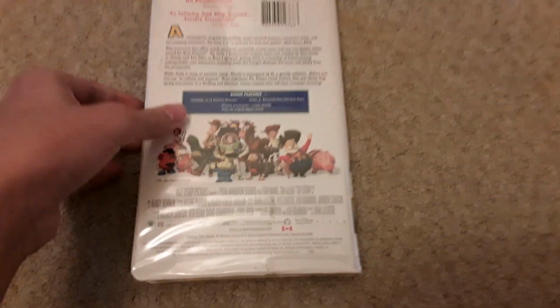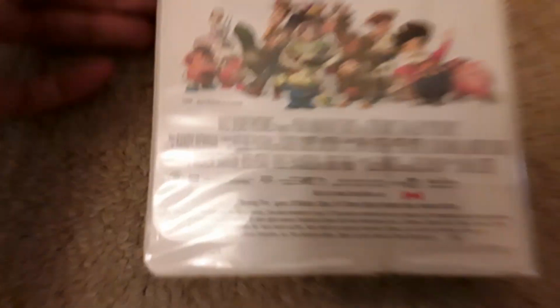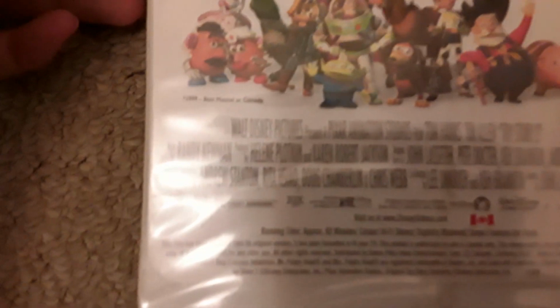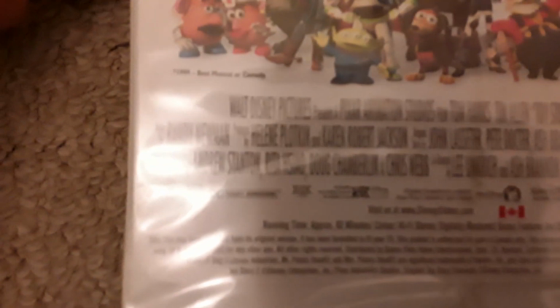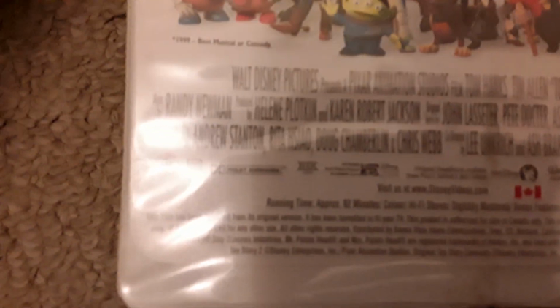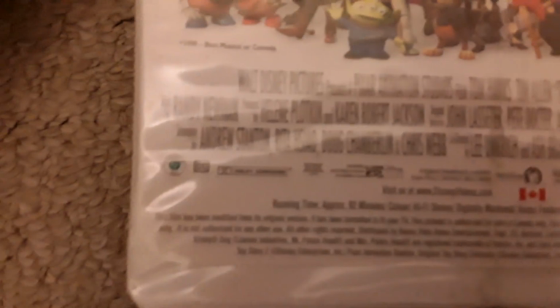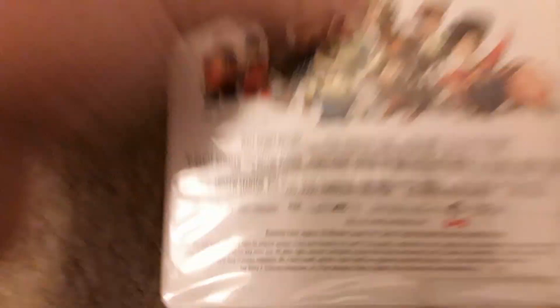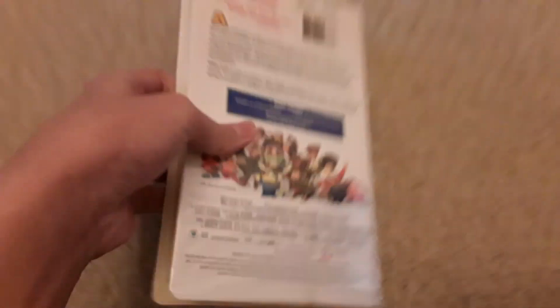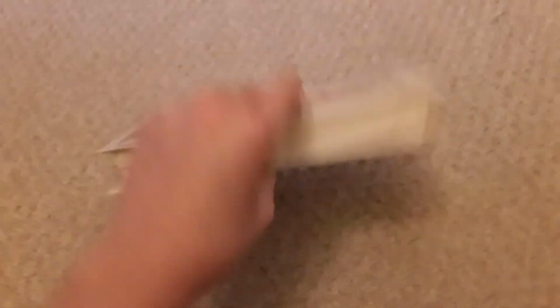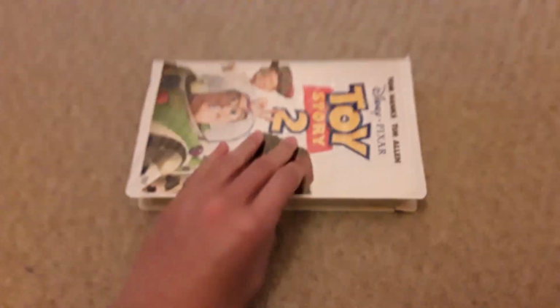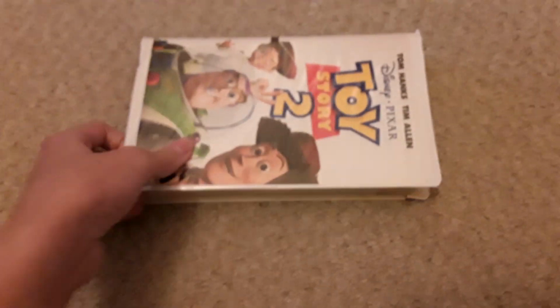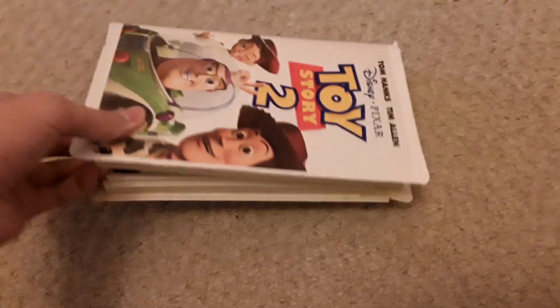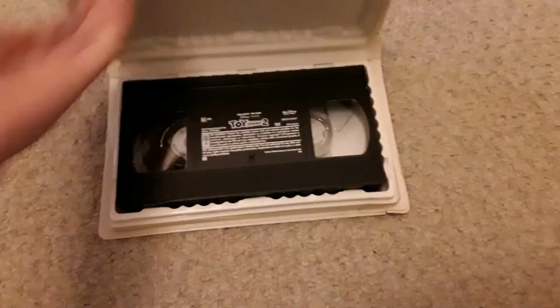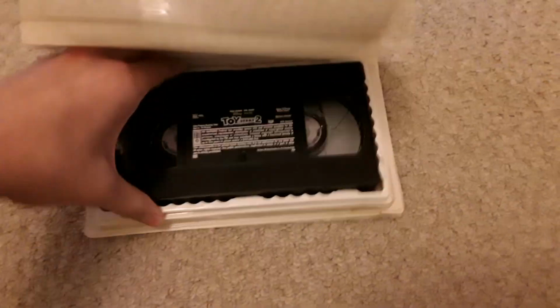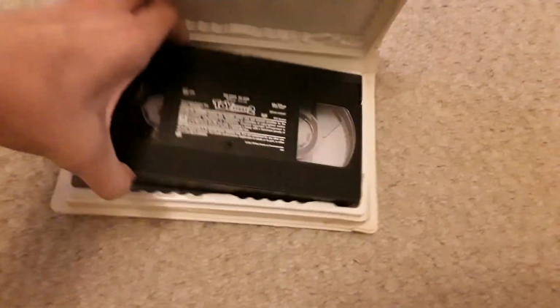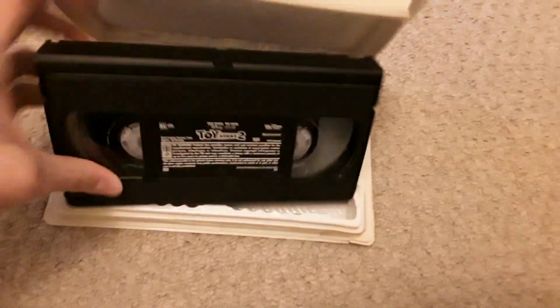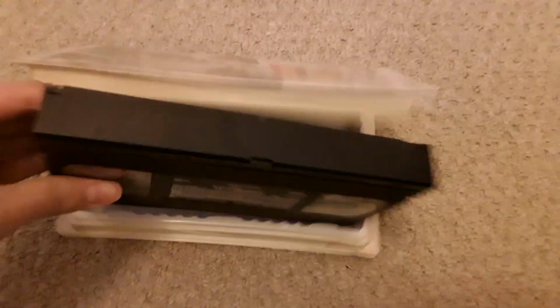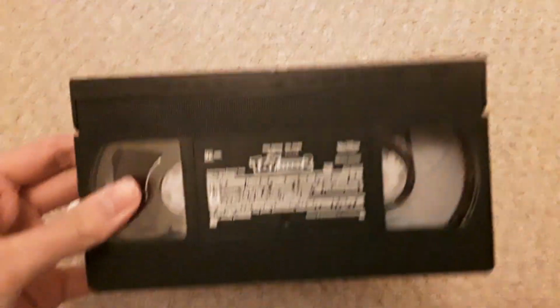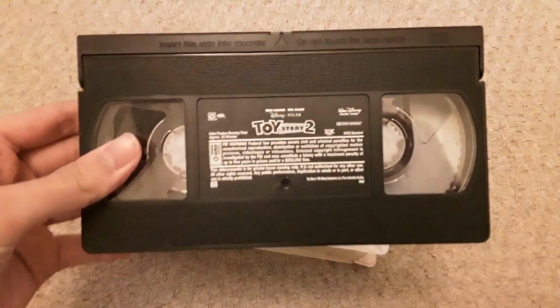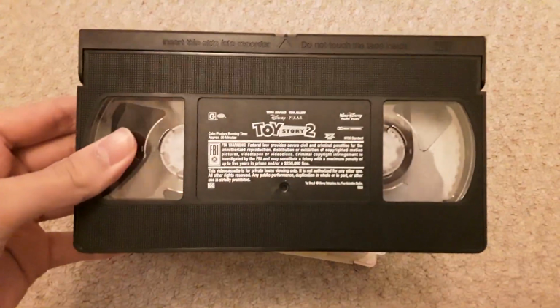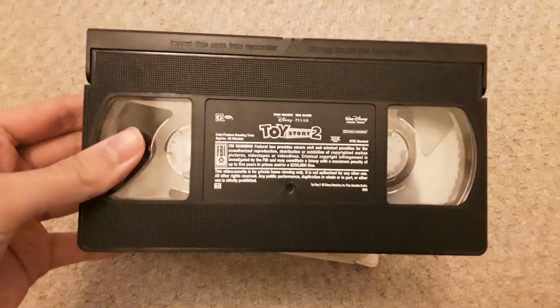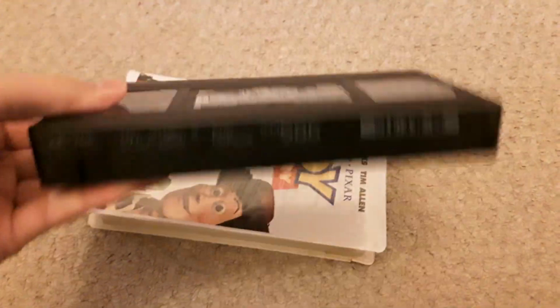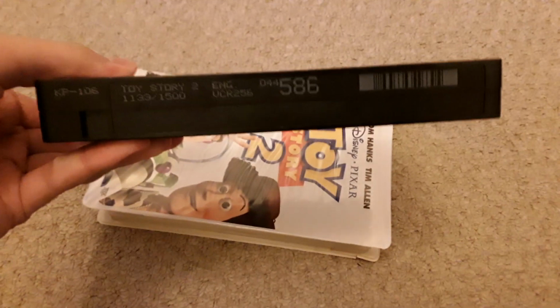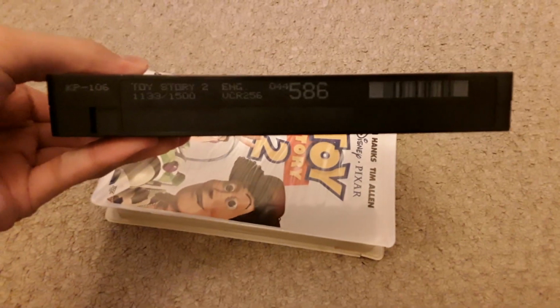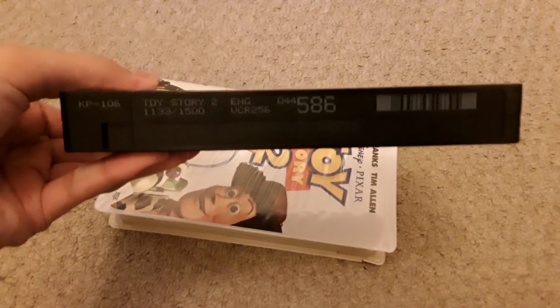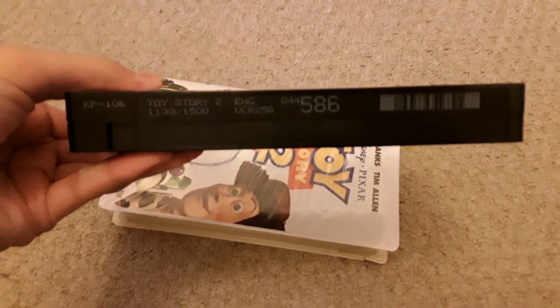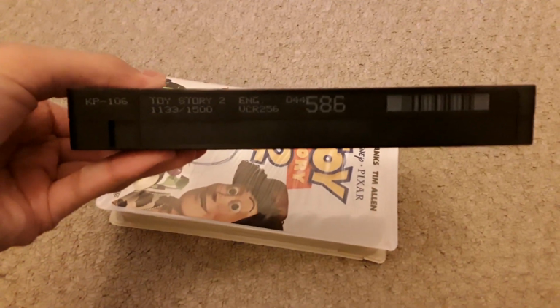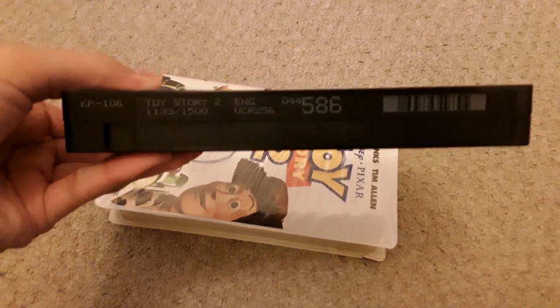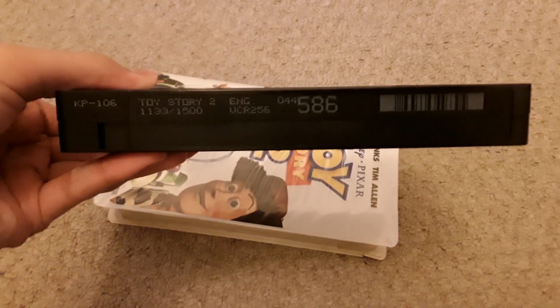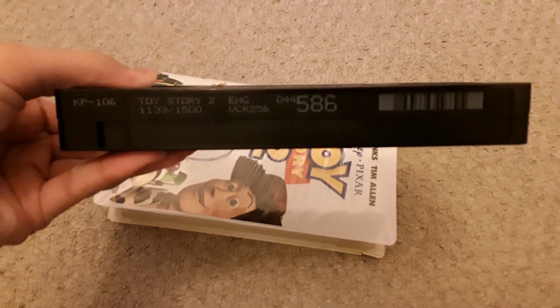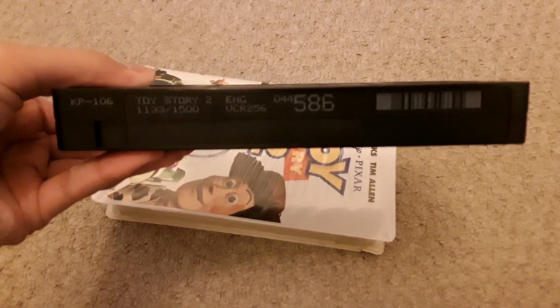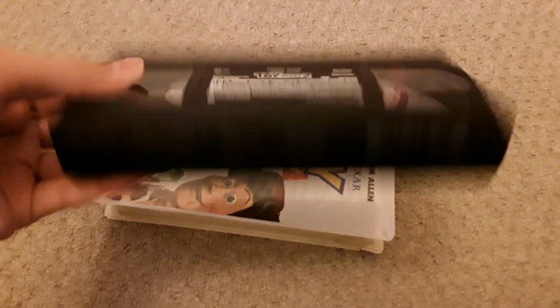This is also rated G in Canada. Cartridge number is 1133 out of 1500.